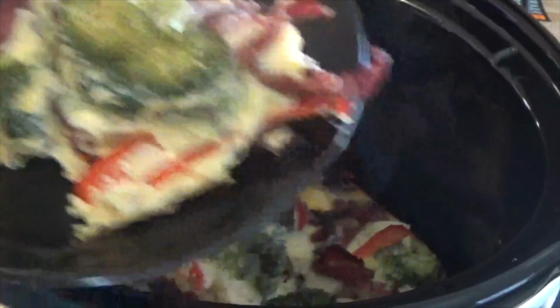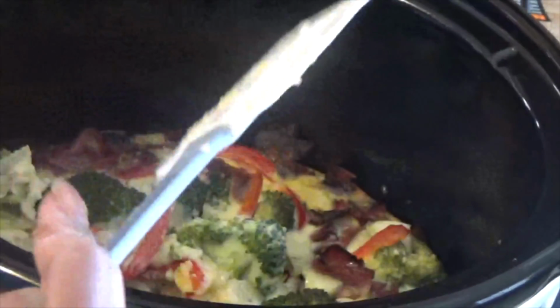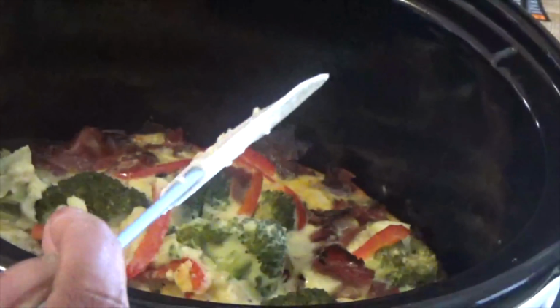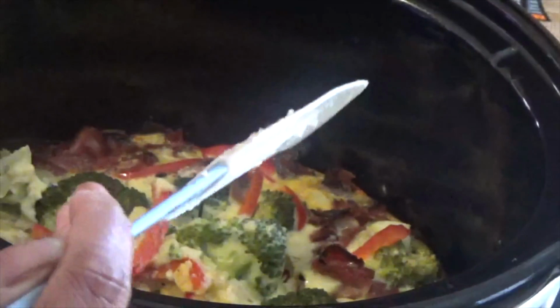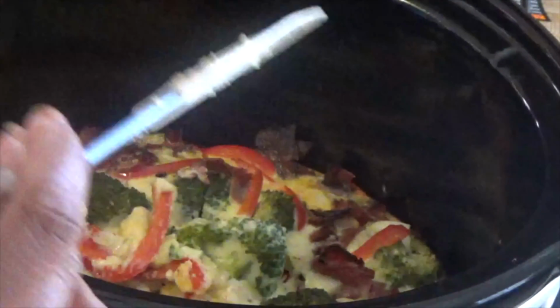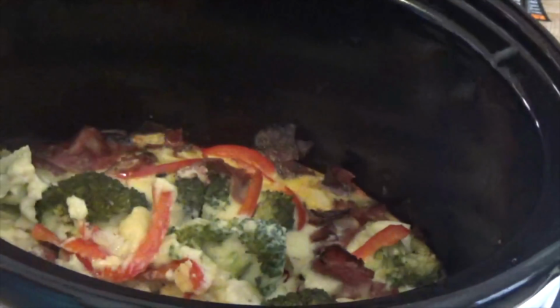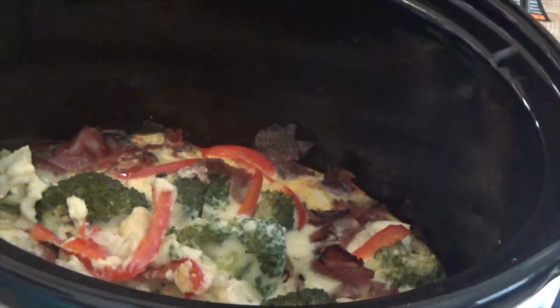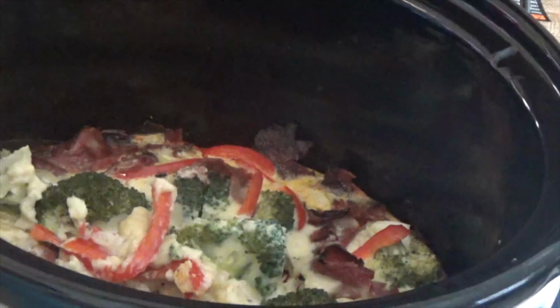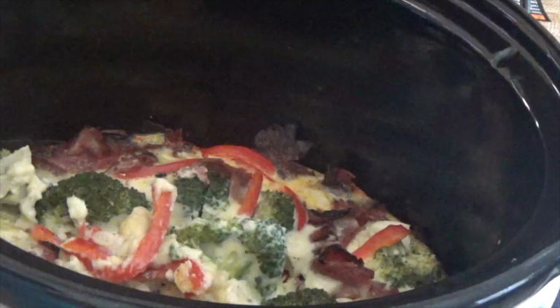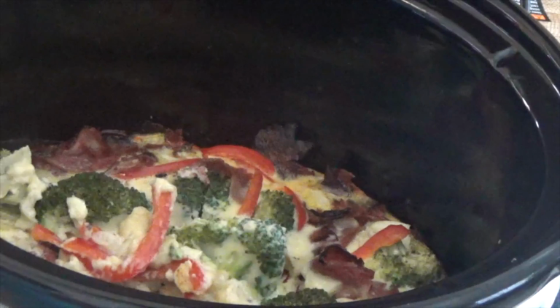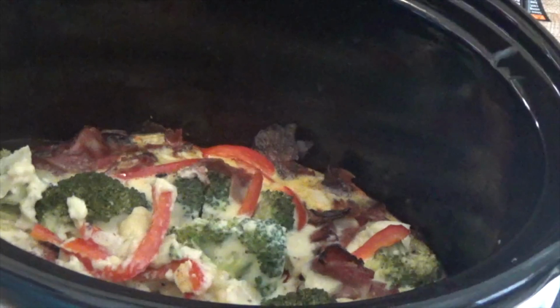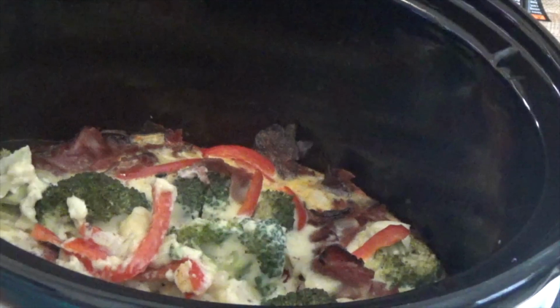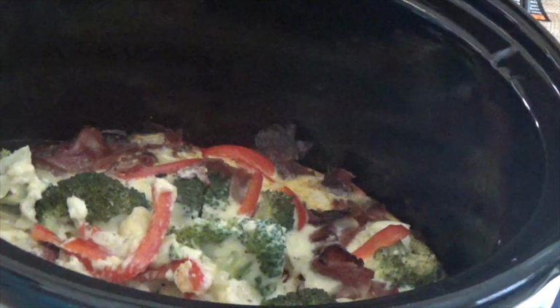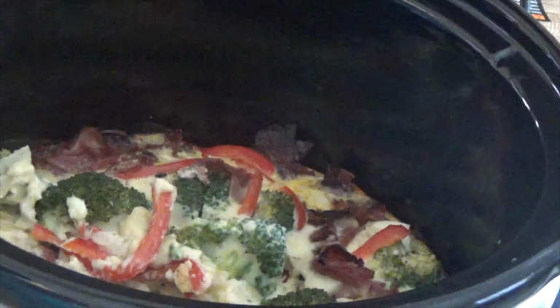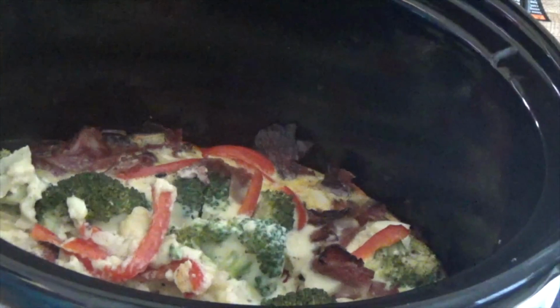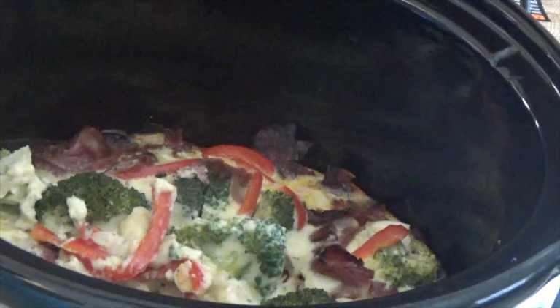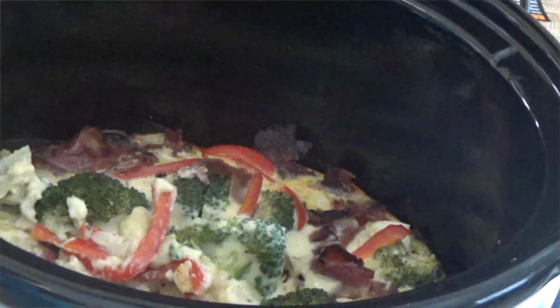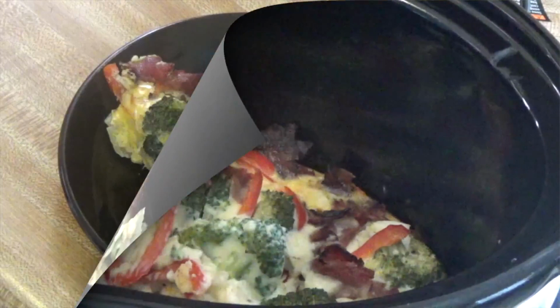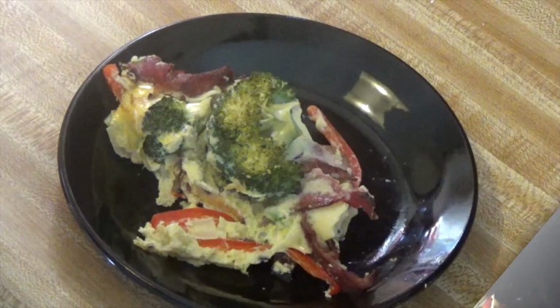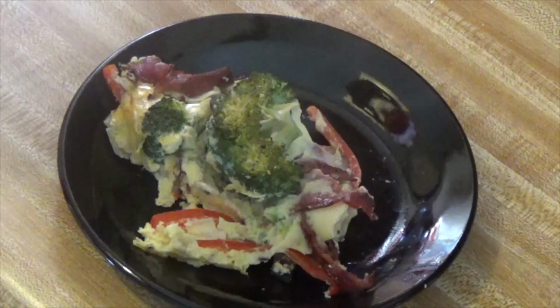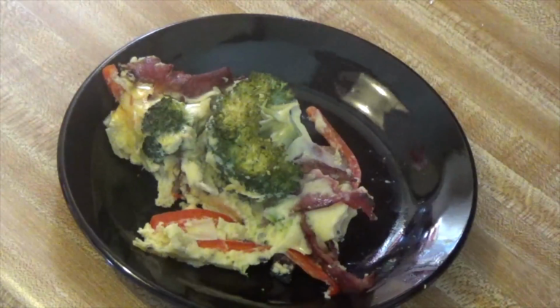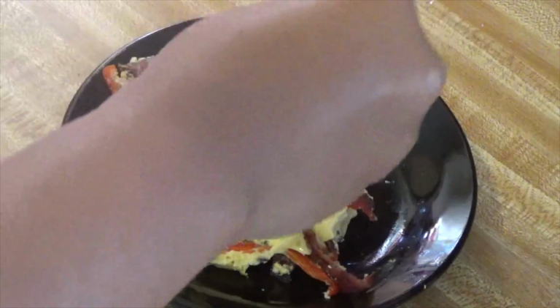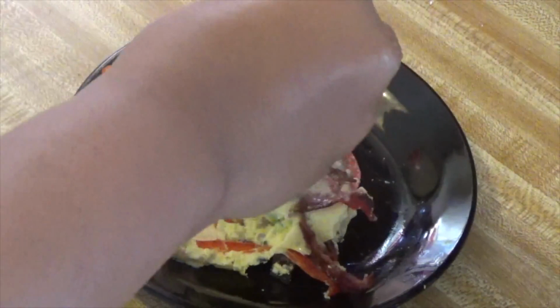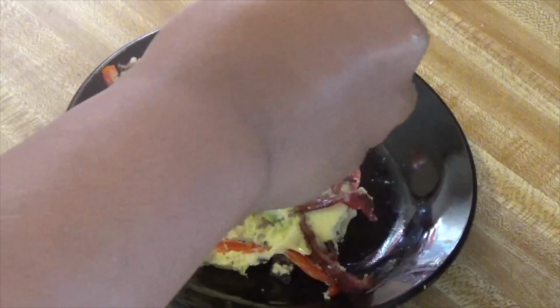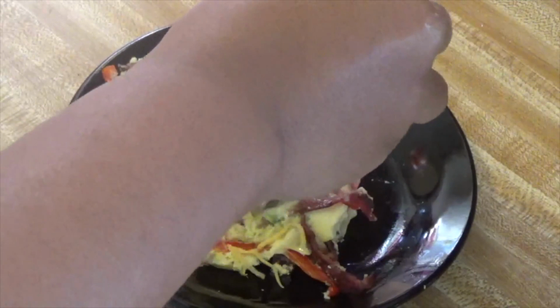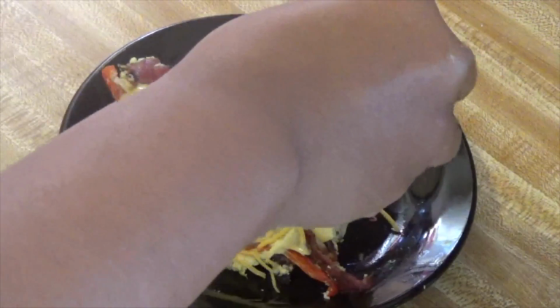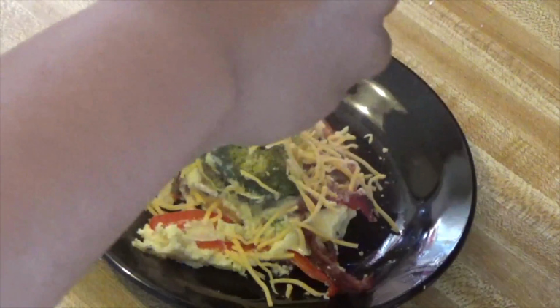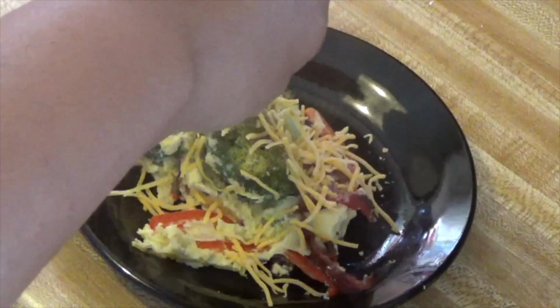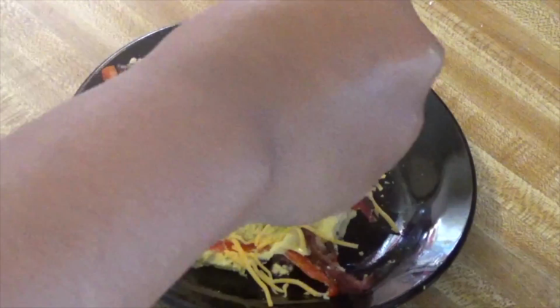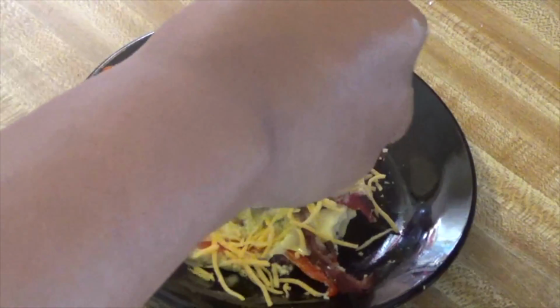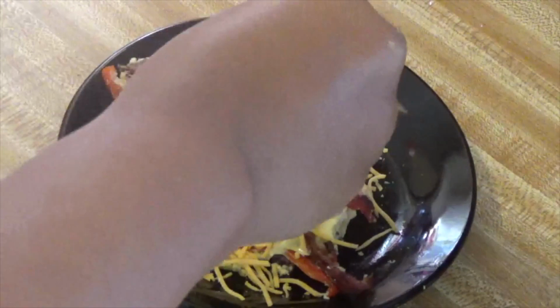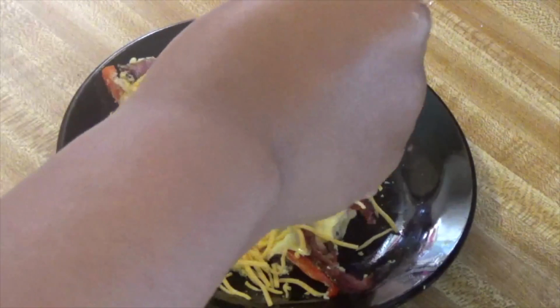Ooh, that looks good! Yes, girl. And I'm going to add some cheese — let that melt. And there you have it.